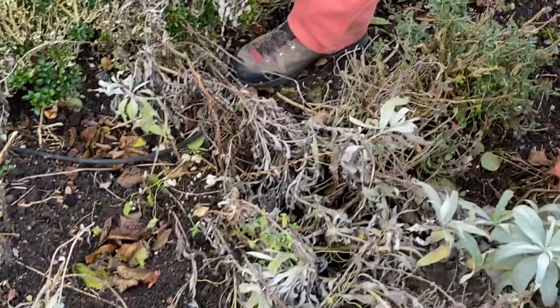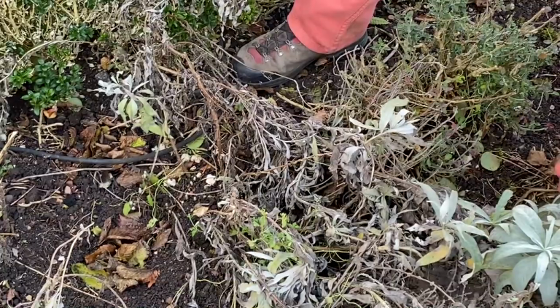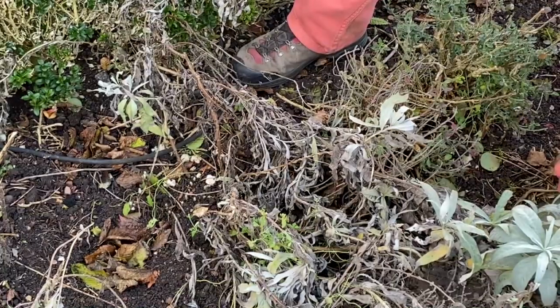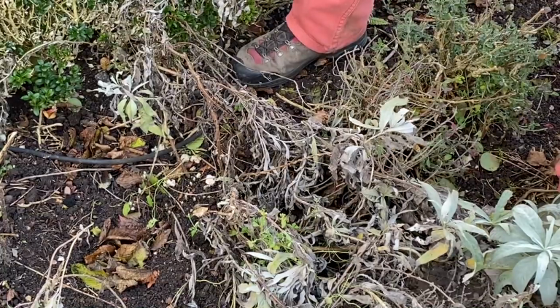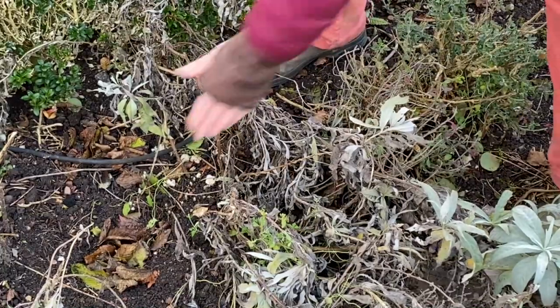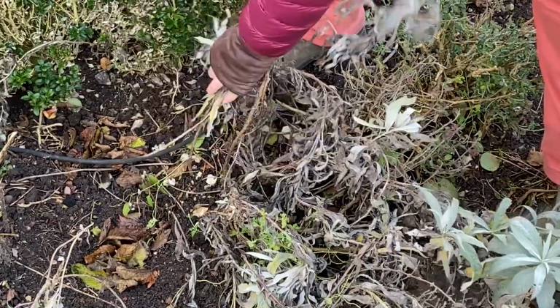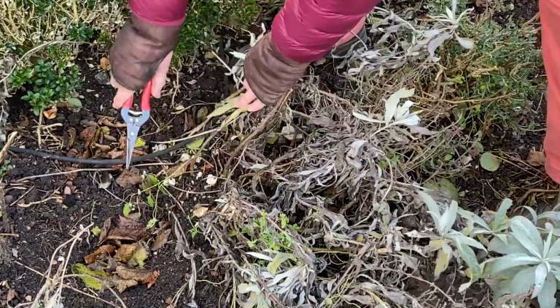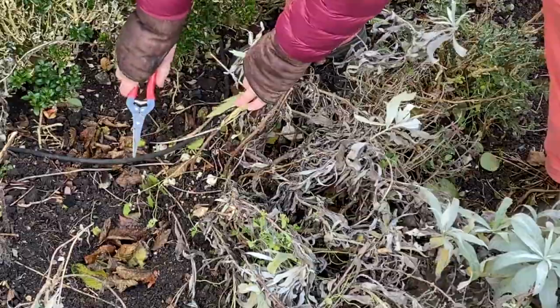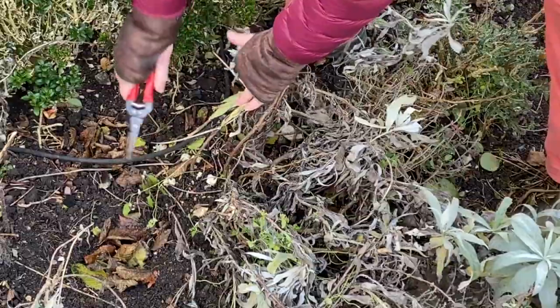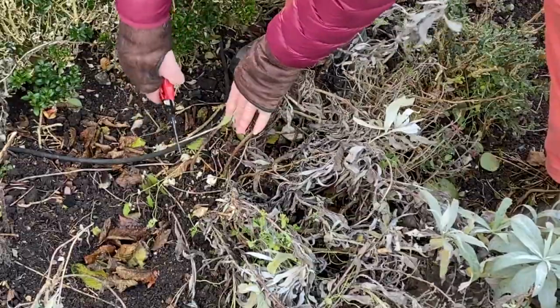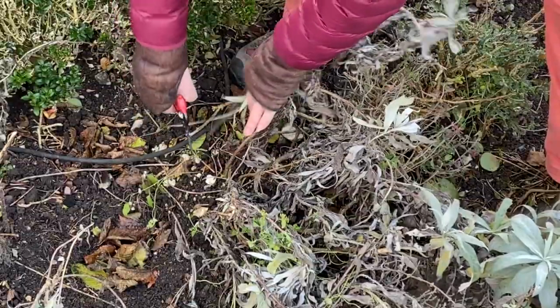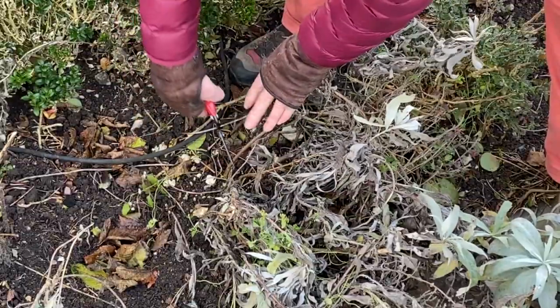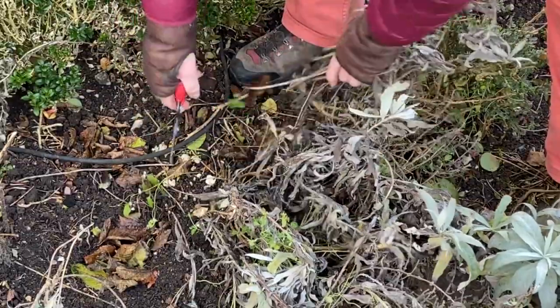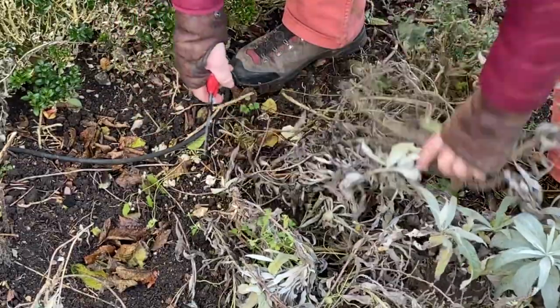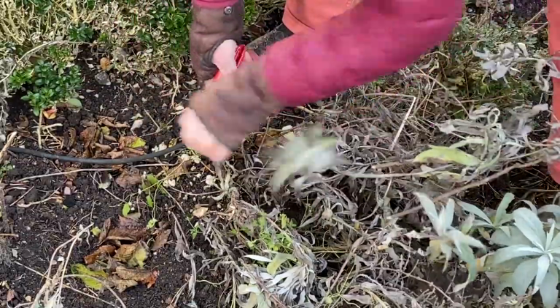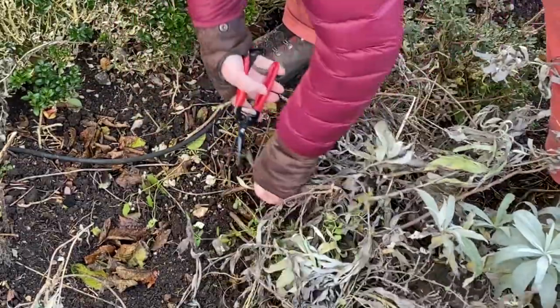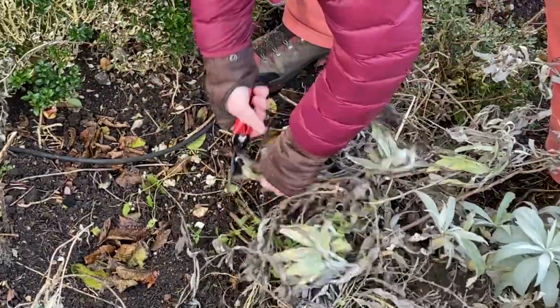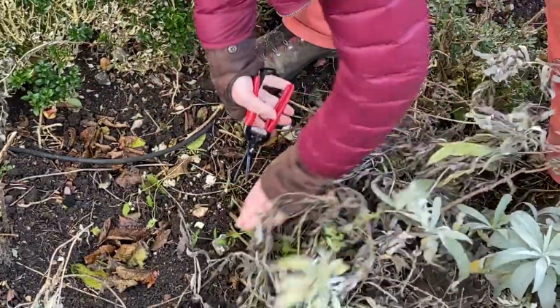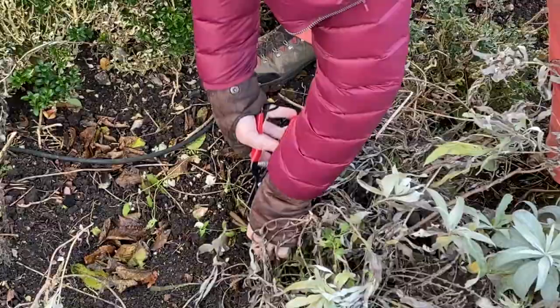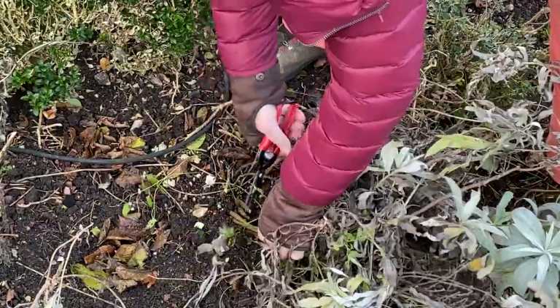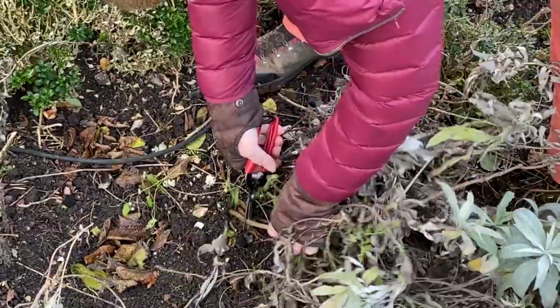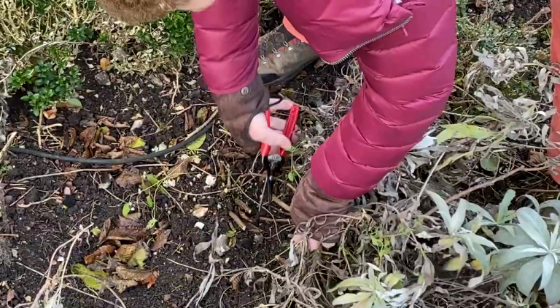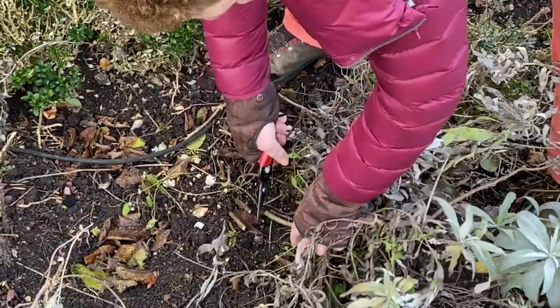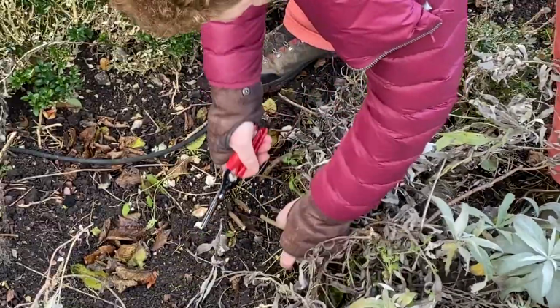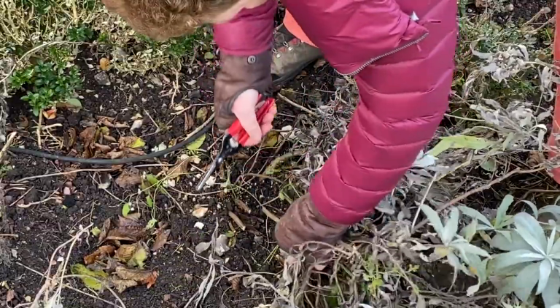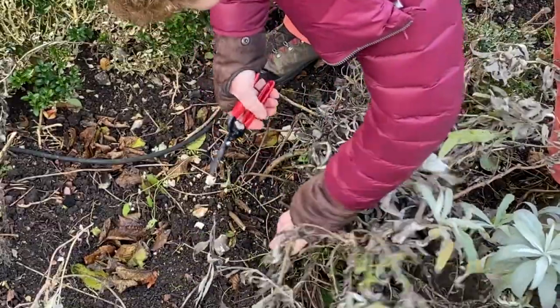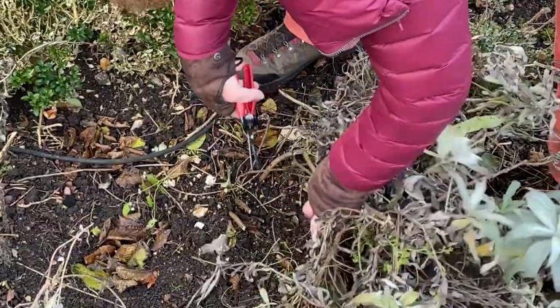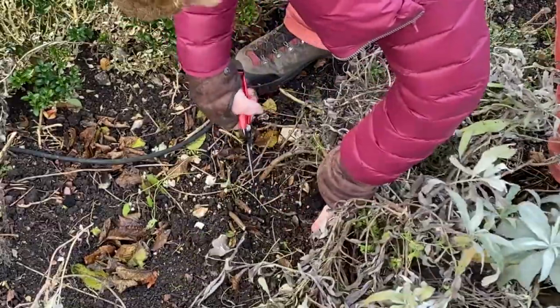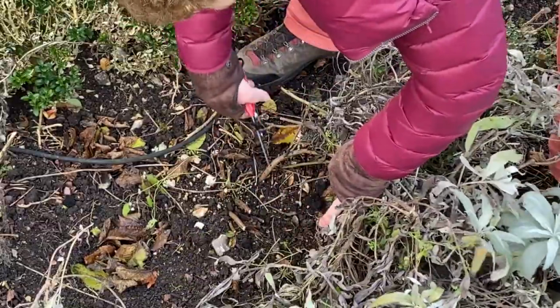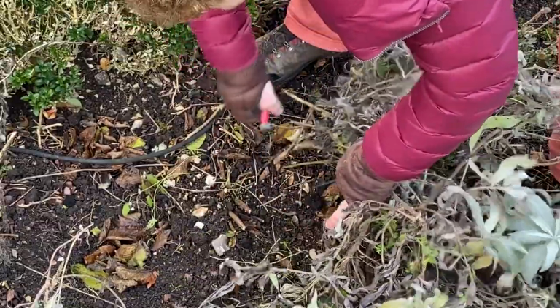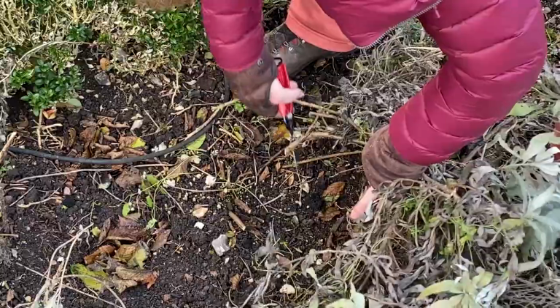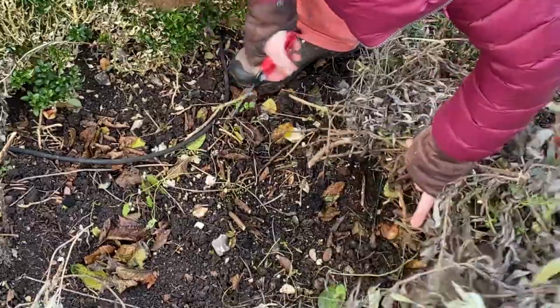Now you just keep on going down the border. Watch out for irrigation pipes — it's so easy to put snips through that, and you don't want to end up having to do repair to your irrigation in the spring.